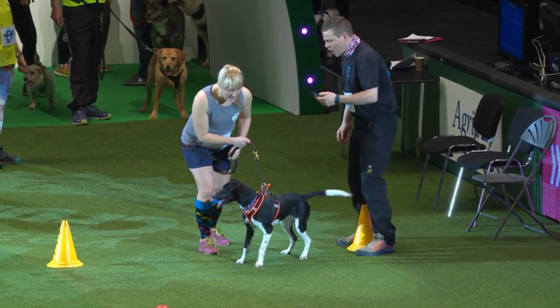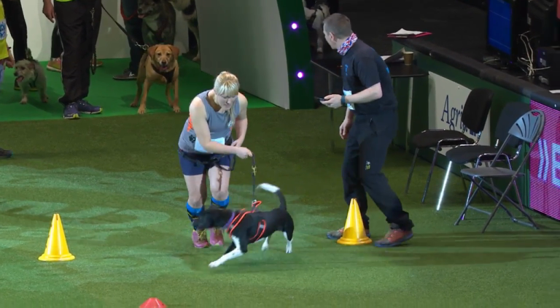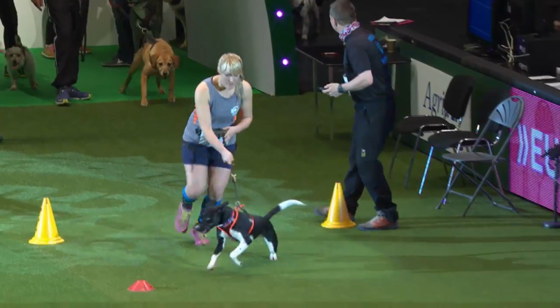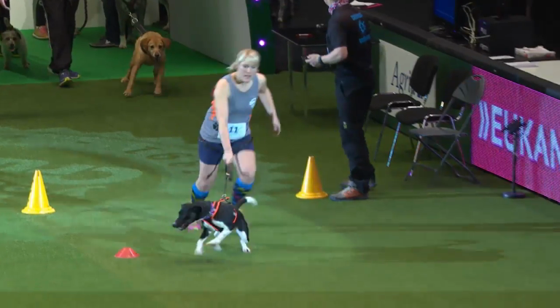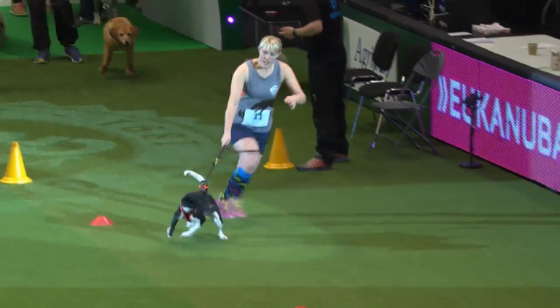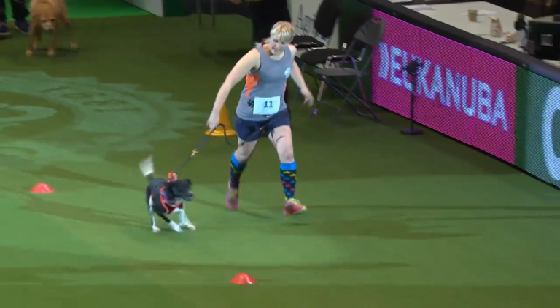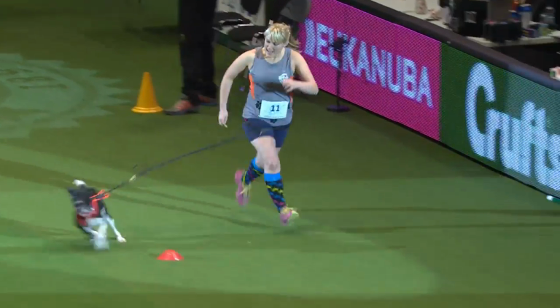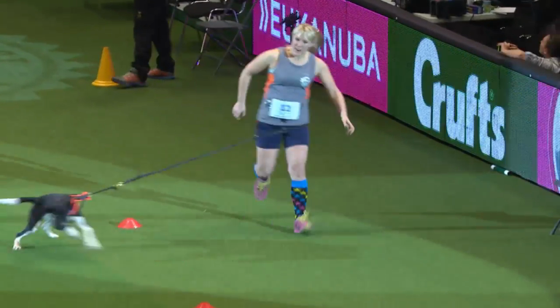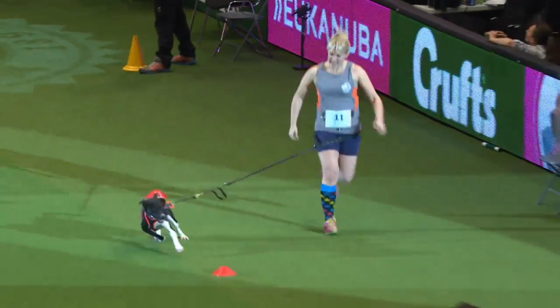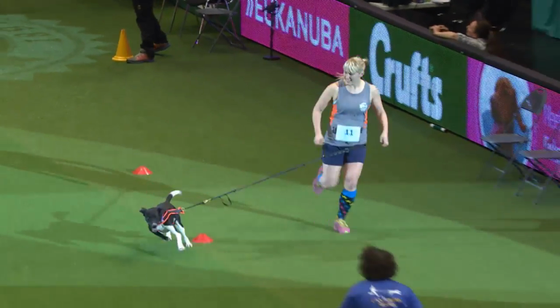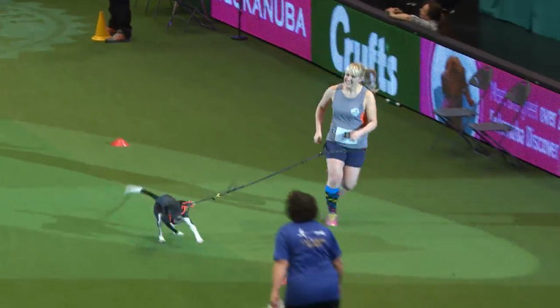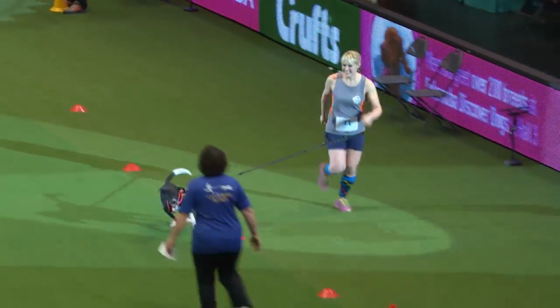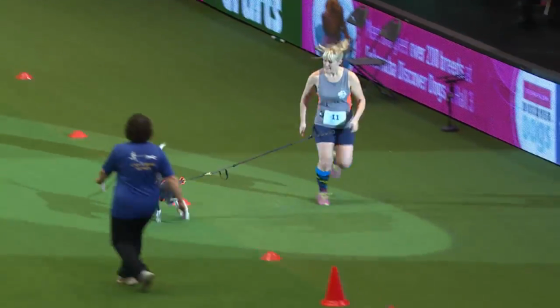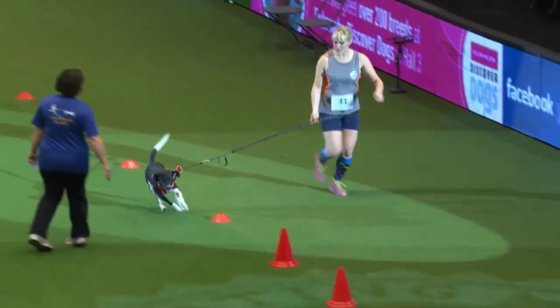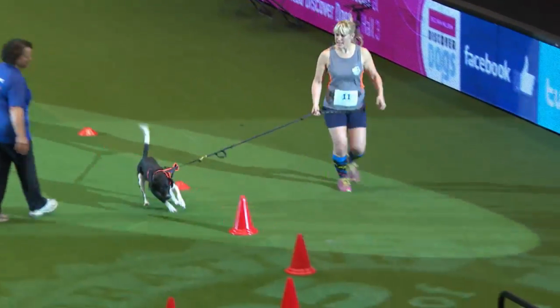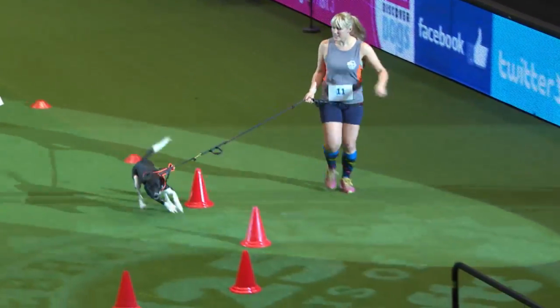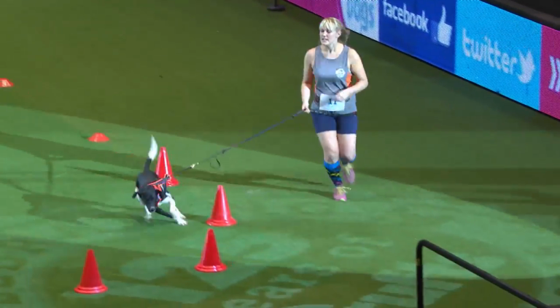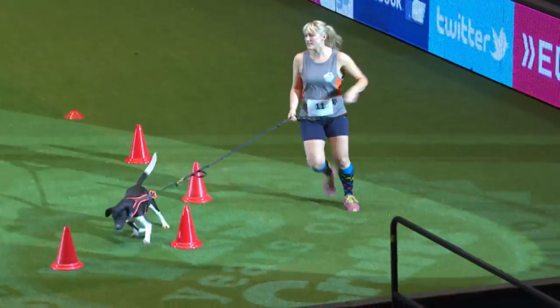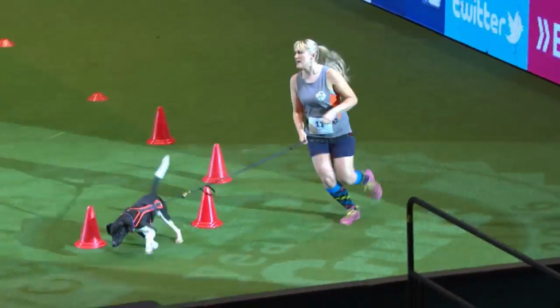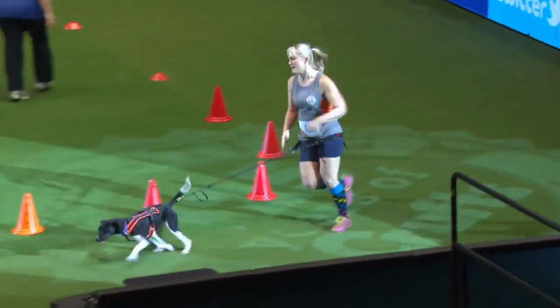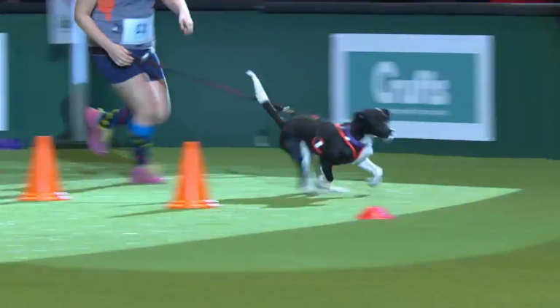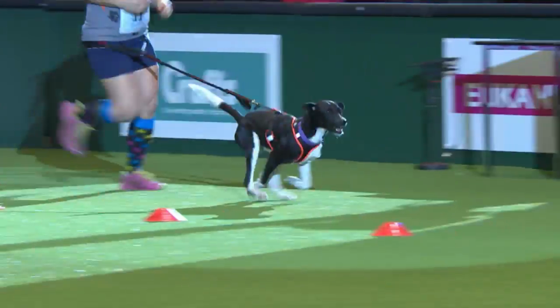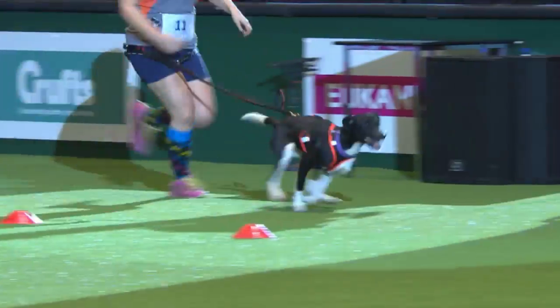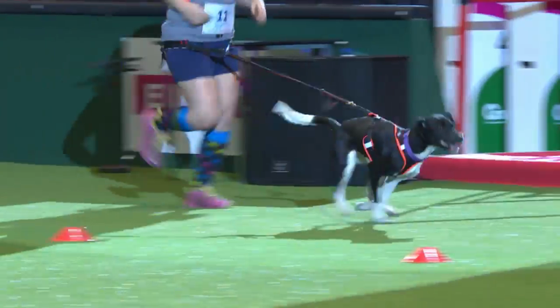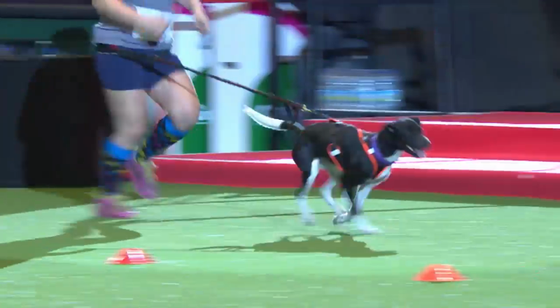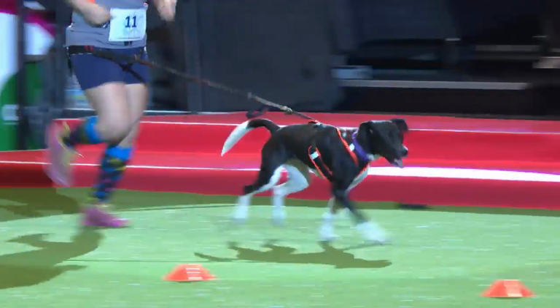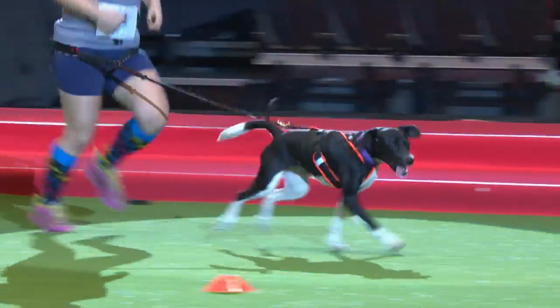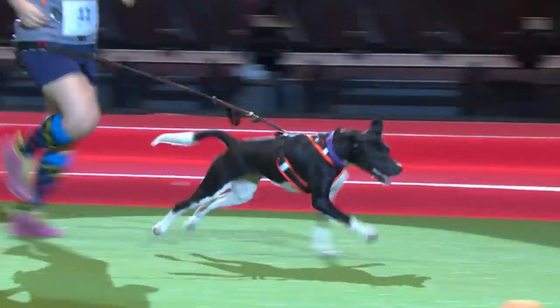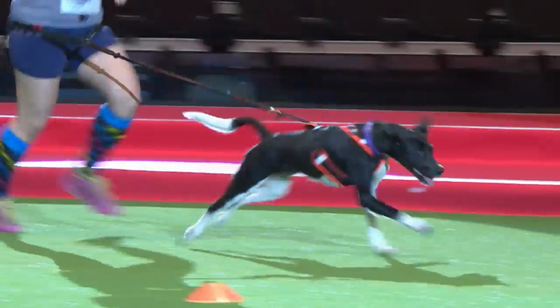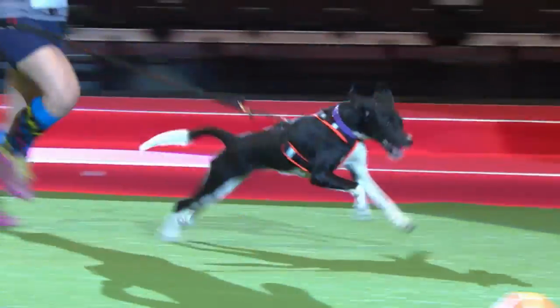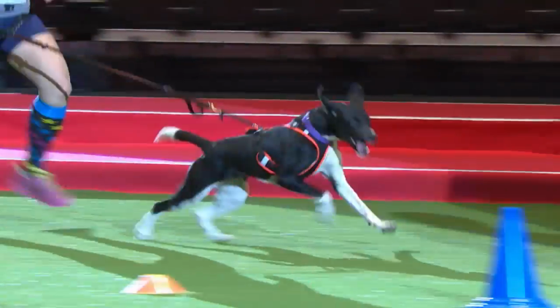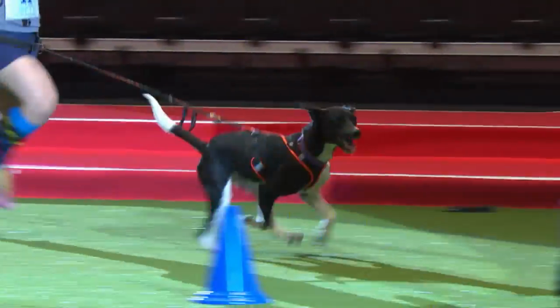Next up we've got Alice with Ruby. Ruby is a rescue dog and she's been rescued from Cyprus. And Ruby is going through the cones nicely — well done Ruby, fantastic.